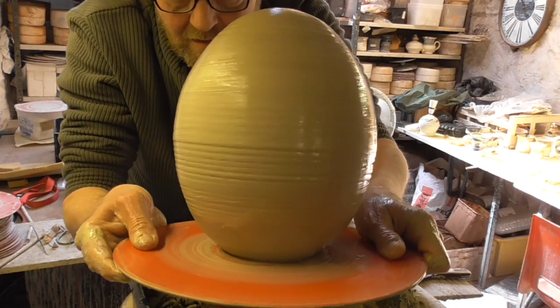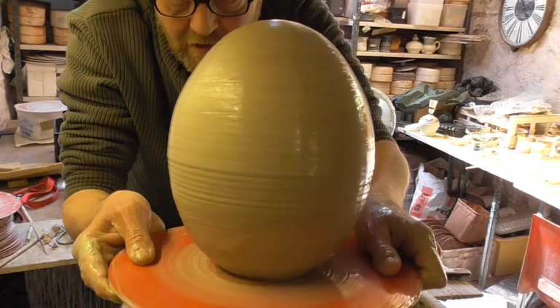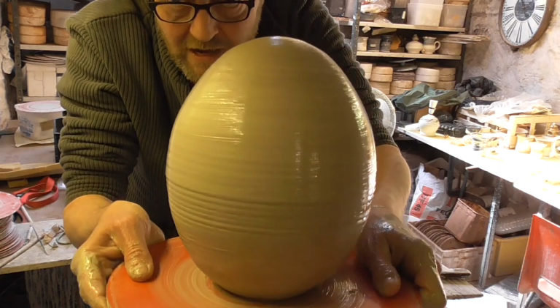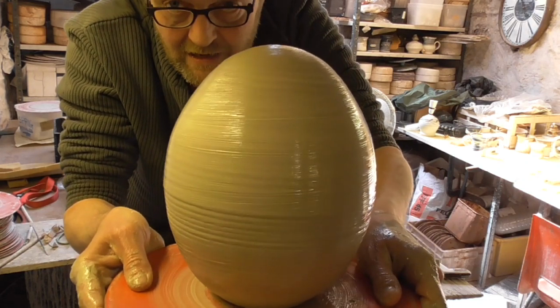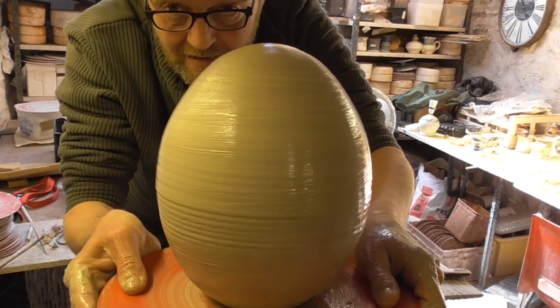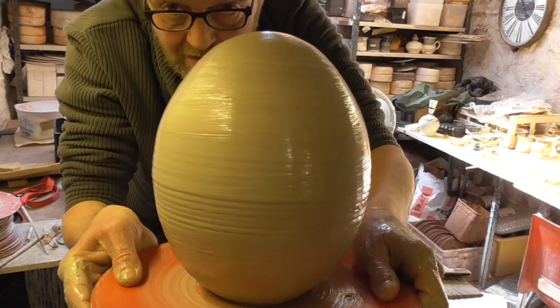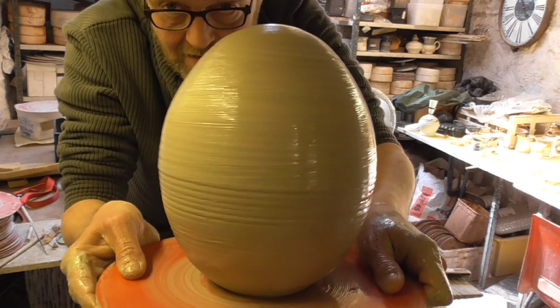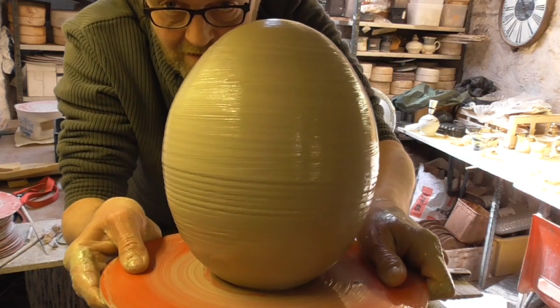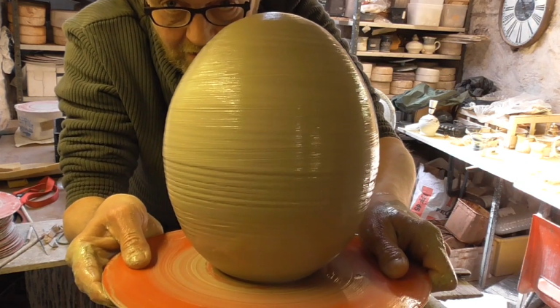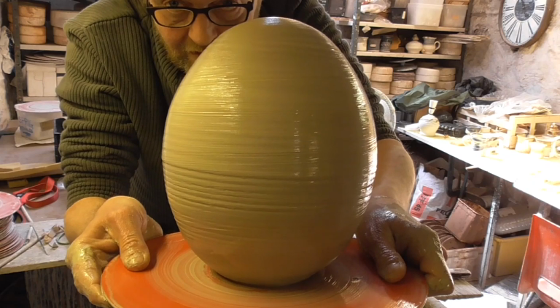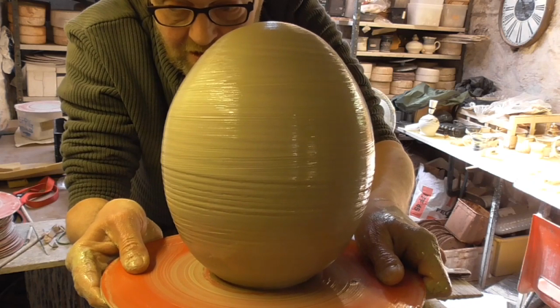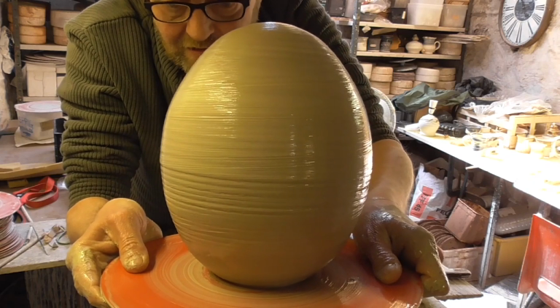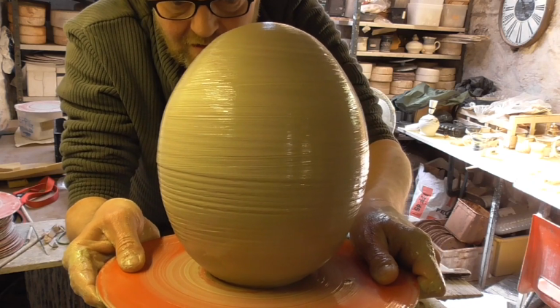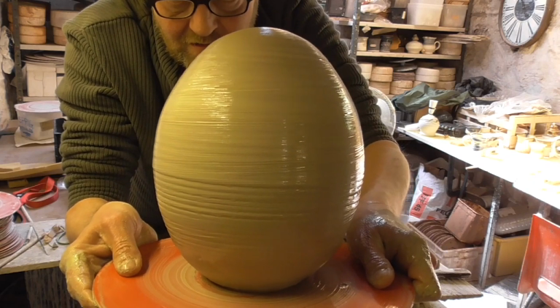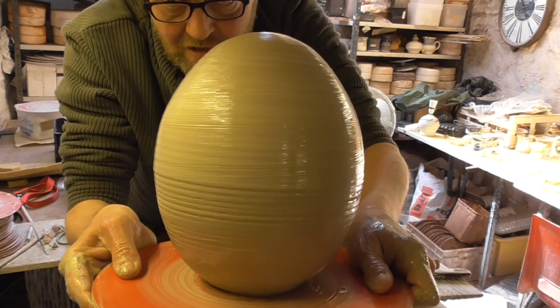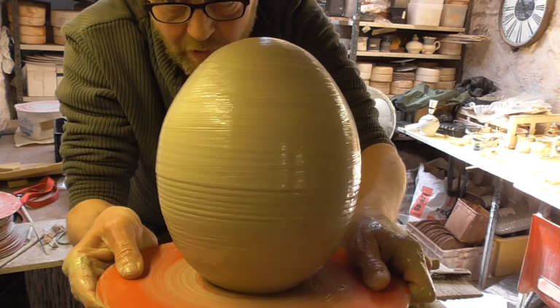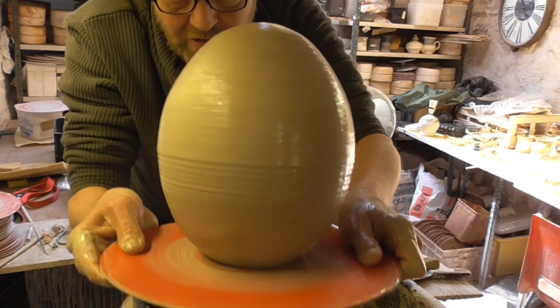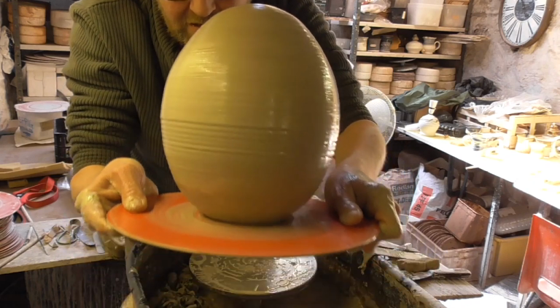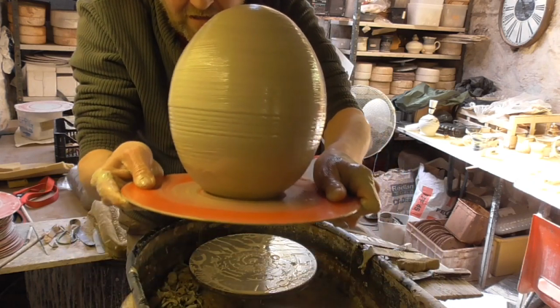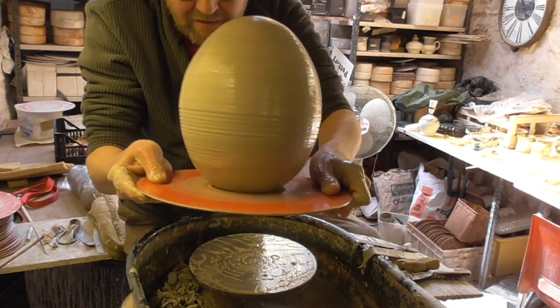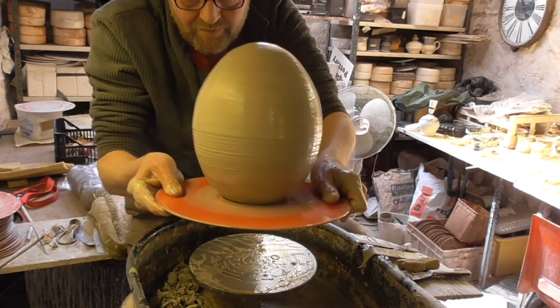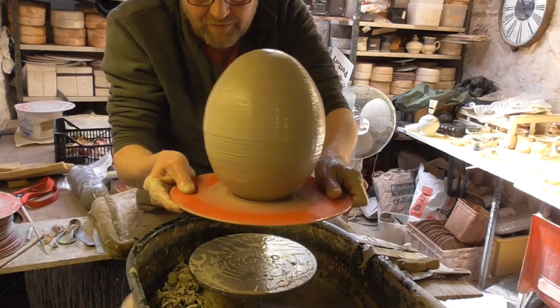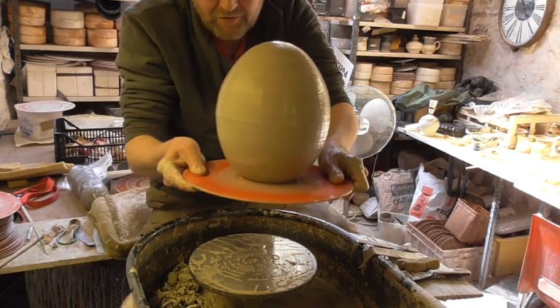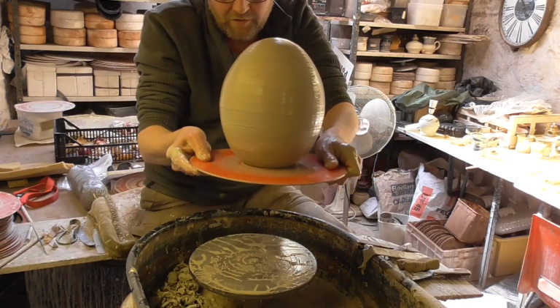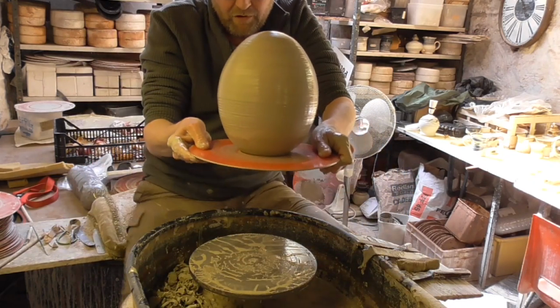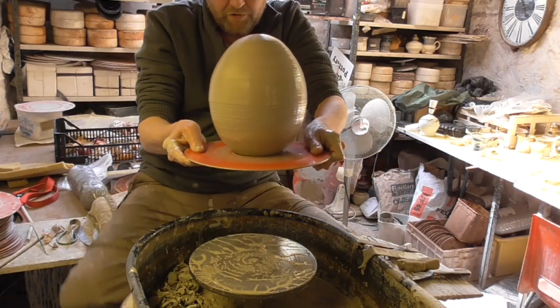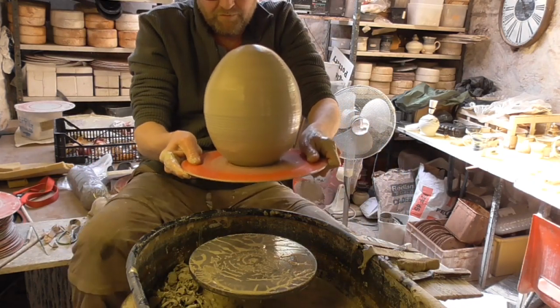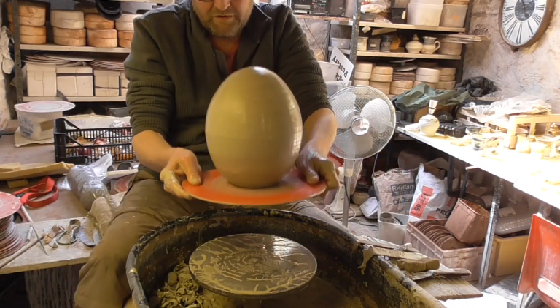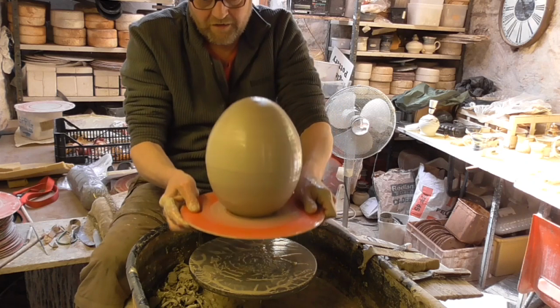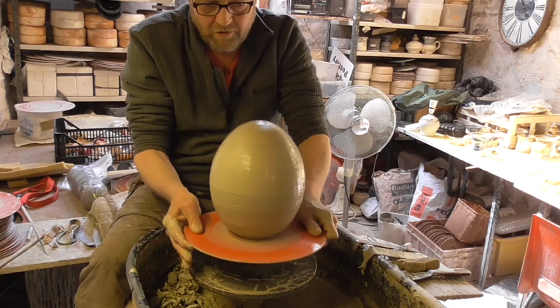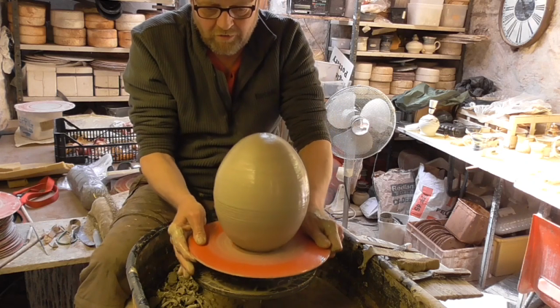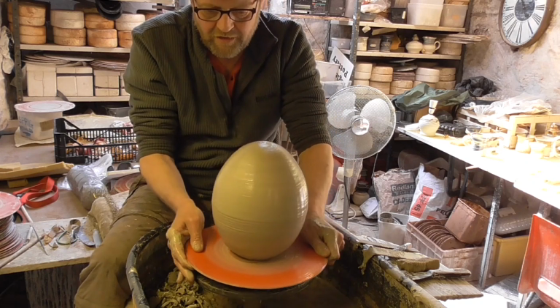Look — there's my egg. So that's this year's giant pottery Easter egg, just made out of boredom through this lockdown we're all under.